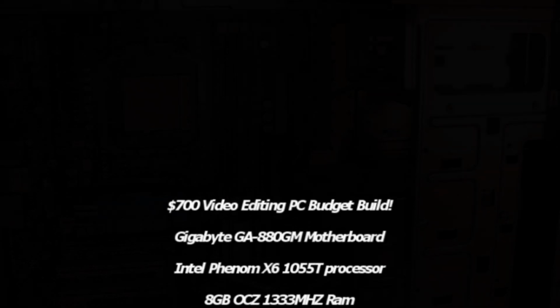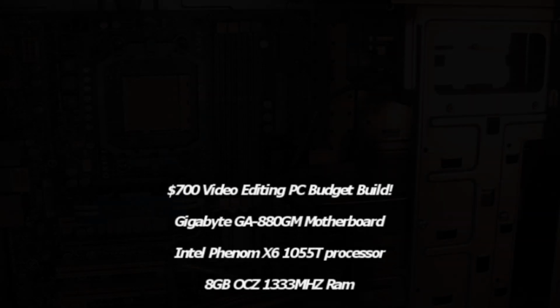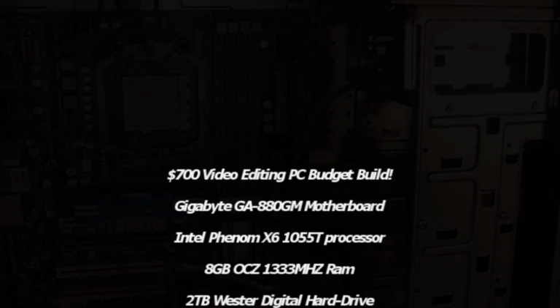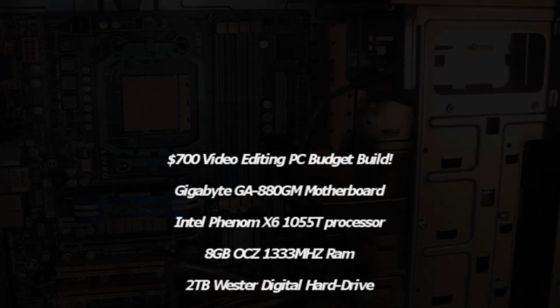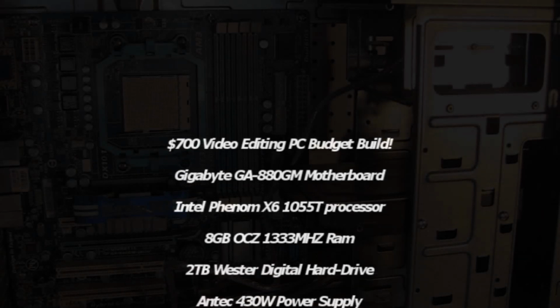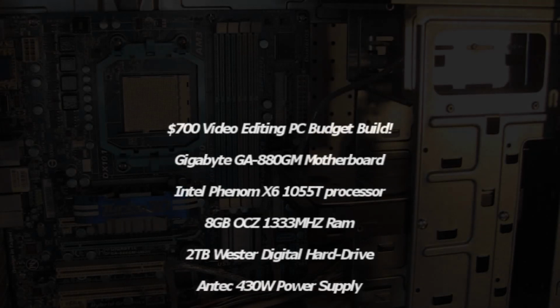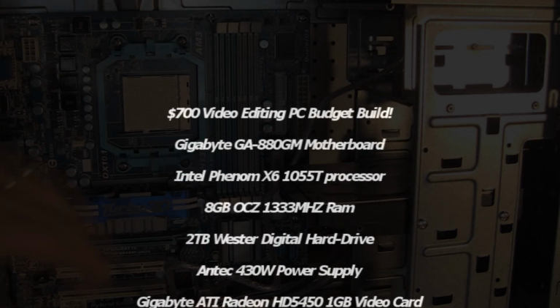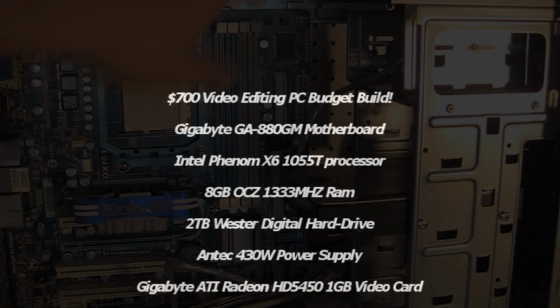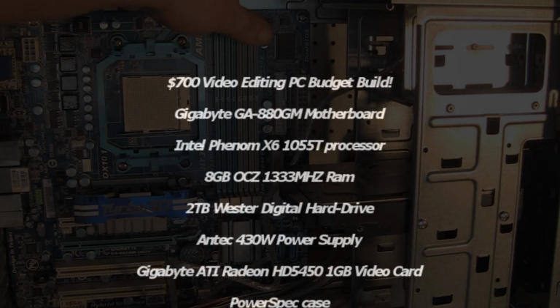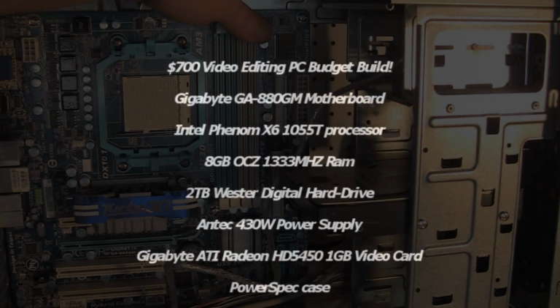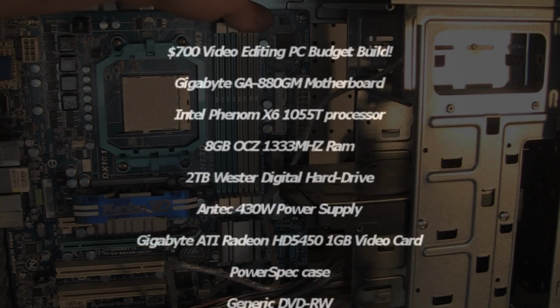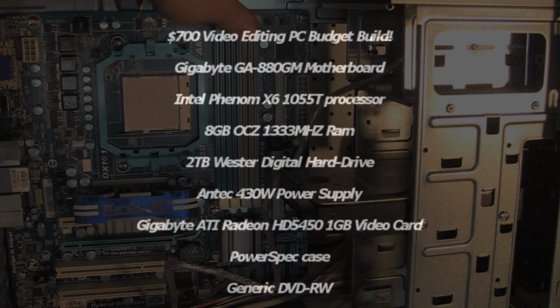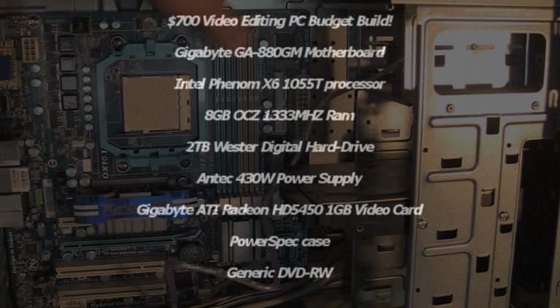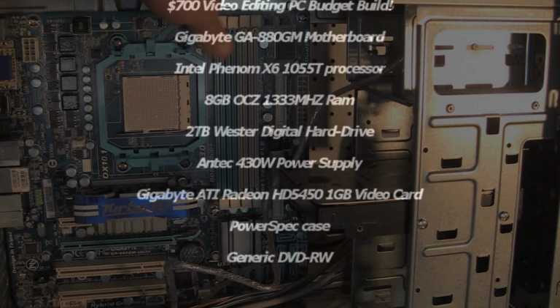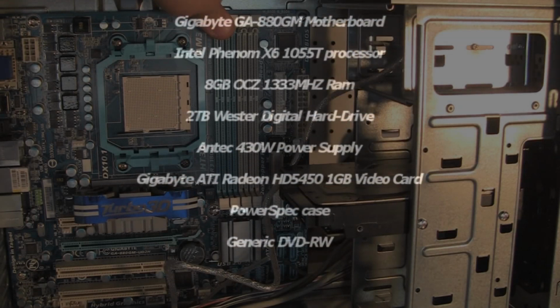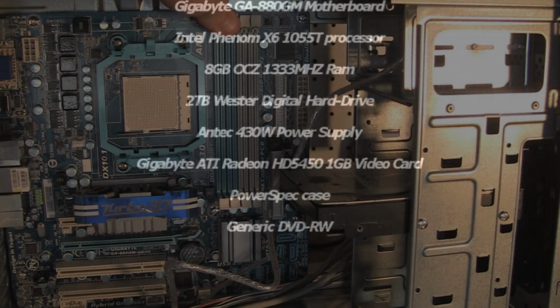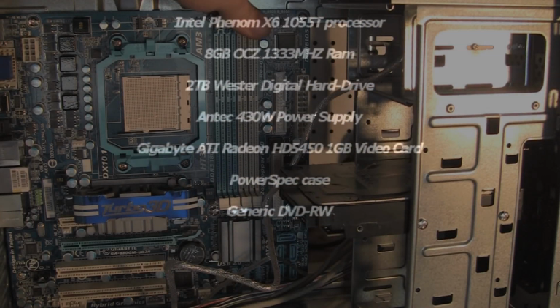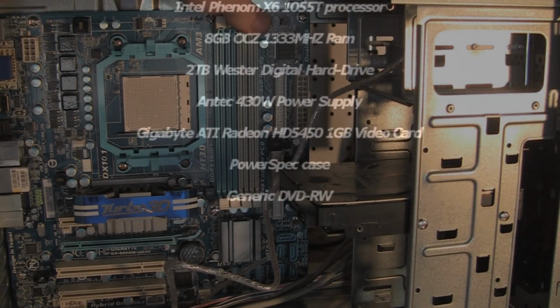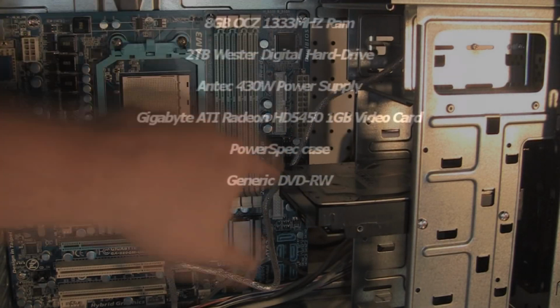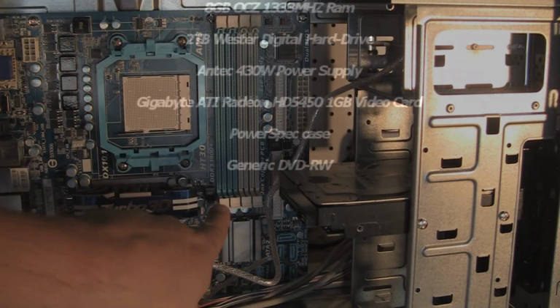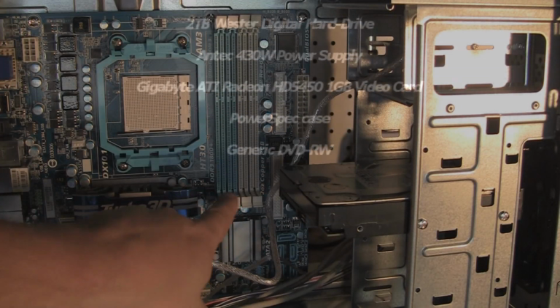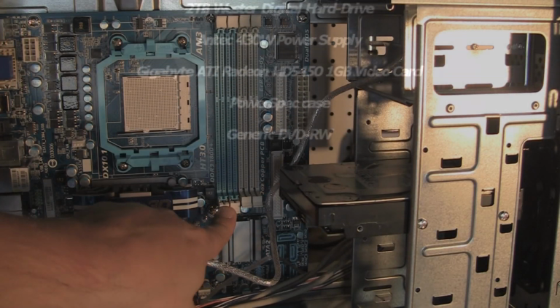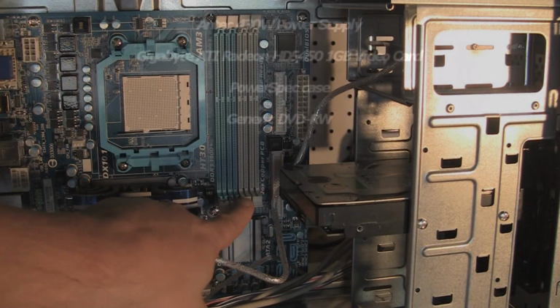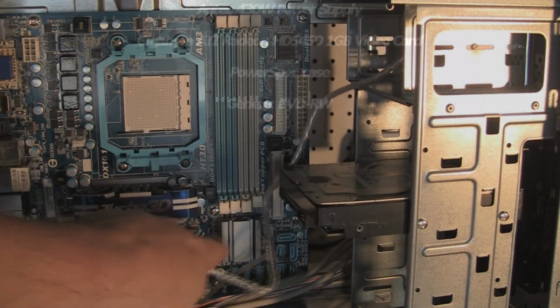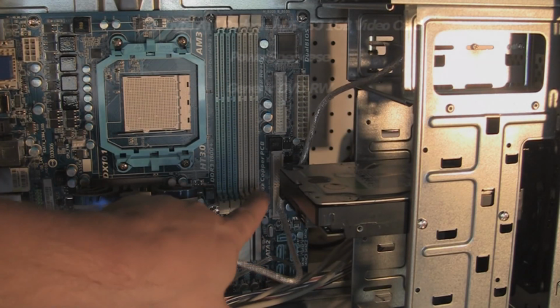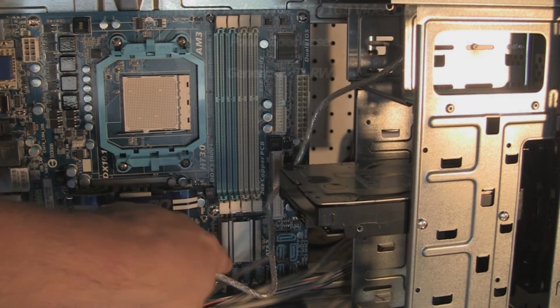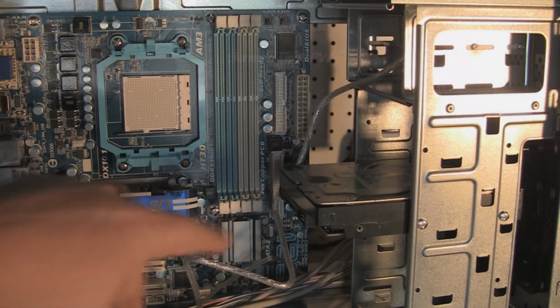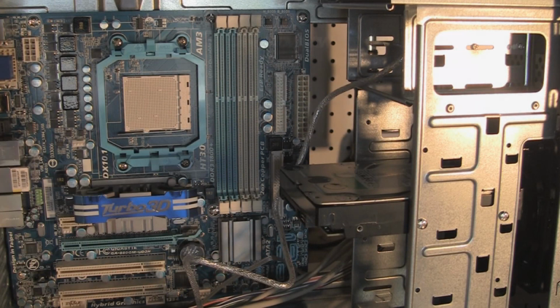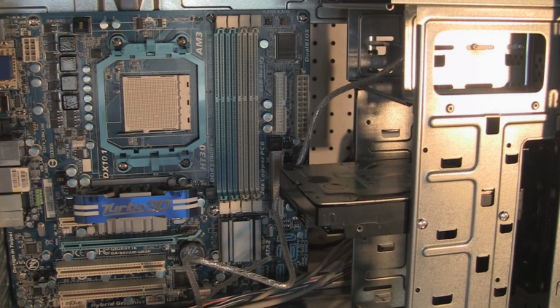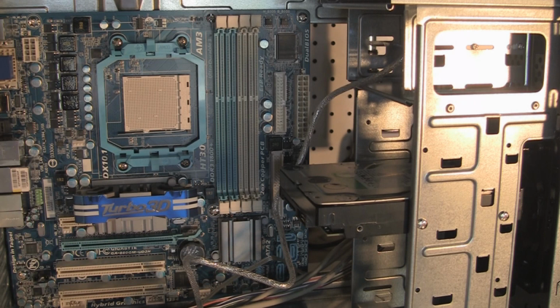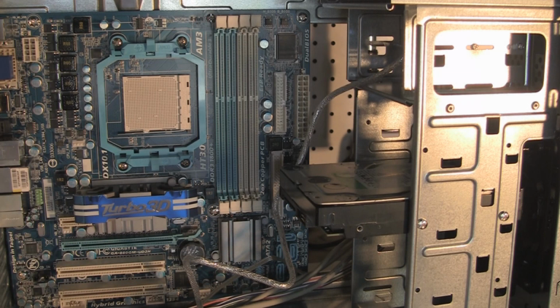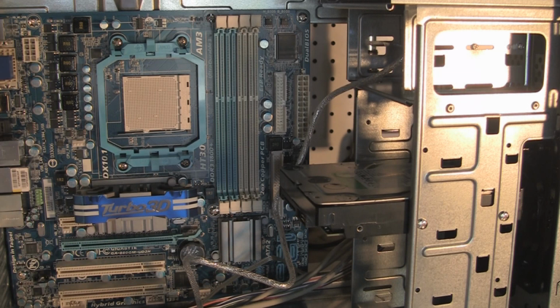Next we're going to be putting the memory in. We've got four memory slots here. This board will take up to 16GB, and we're going to be putting 8GB in it.